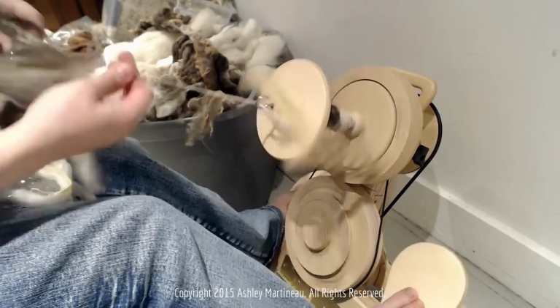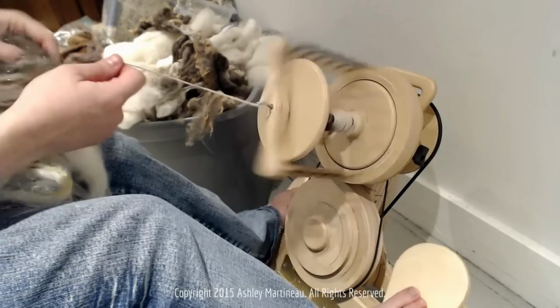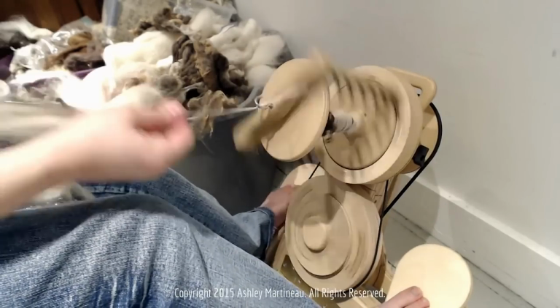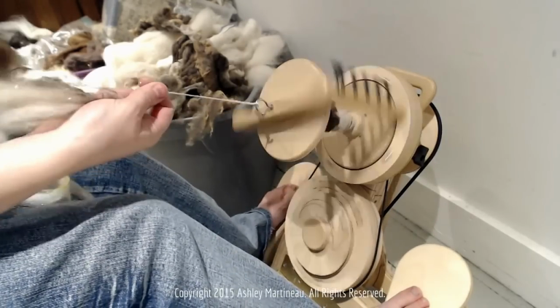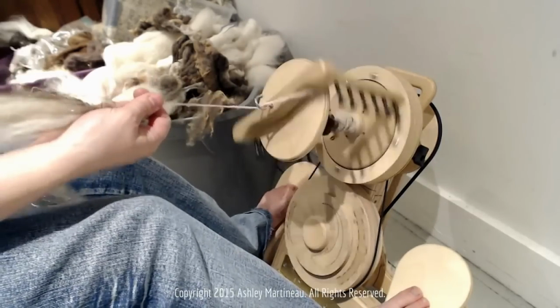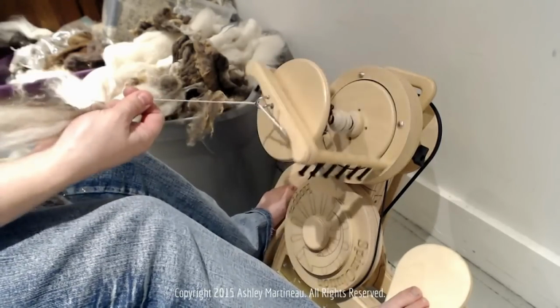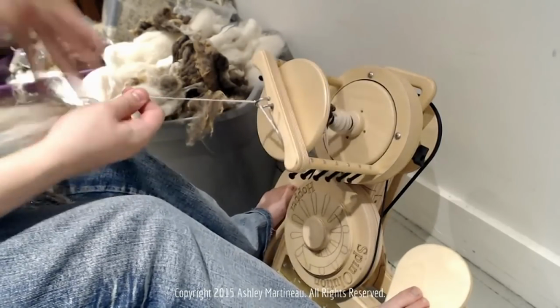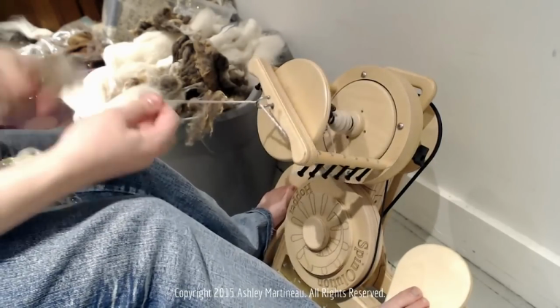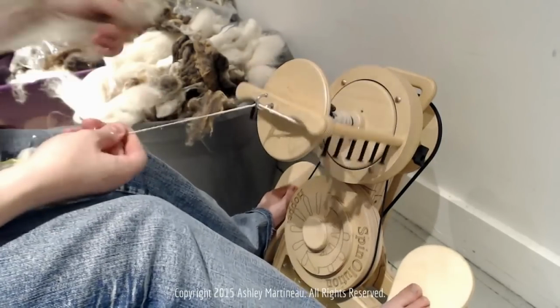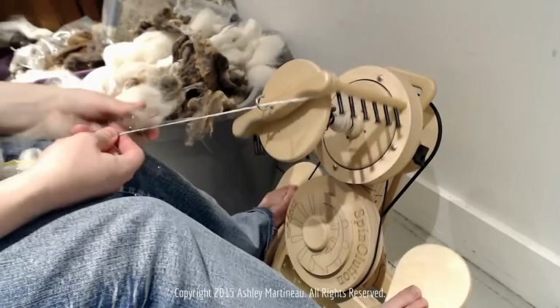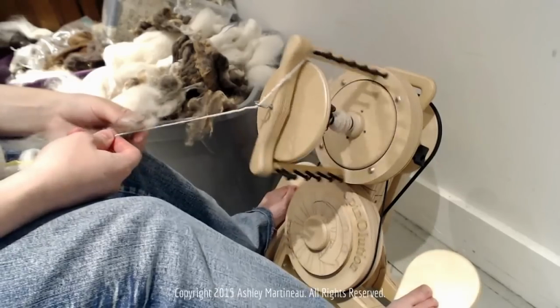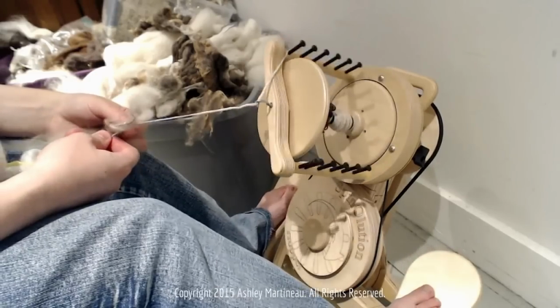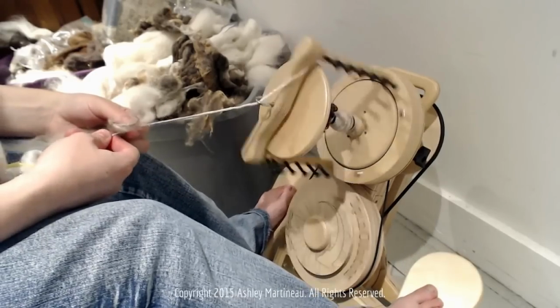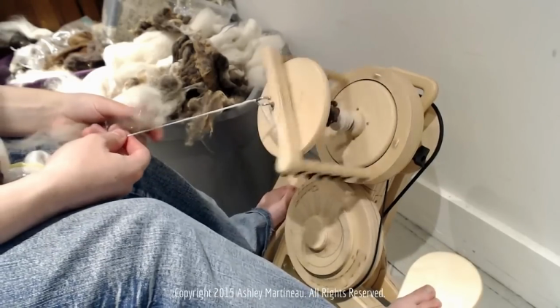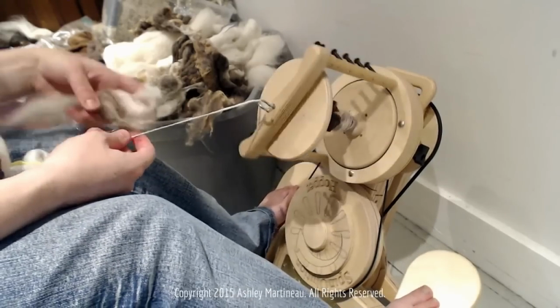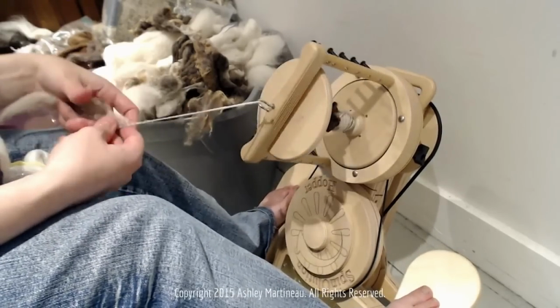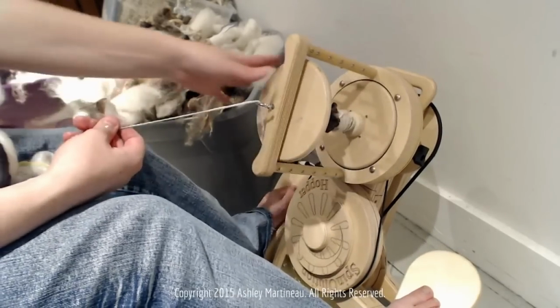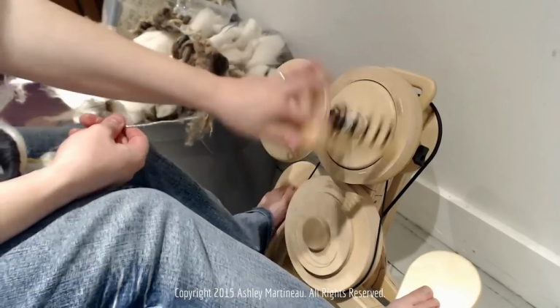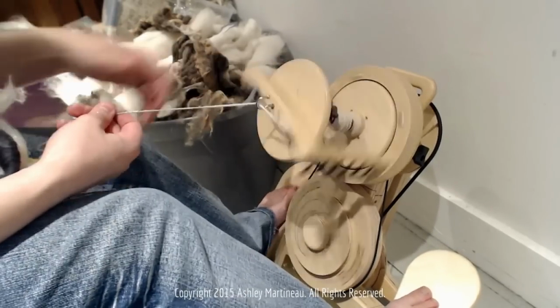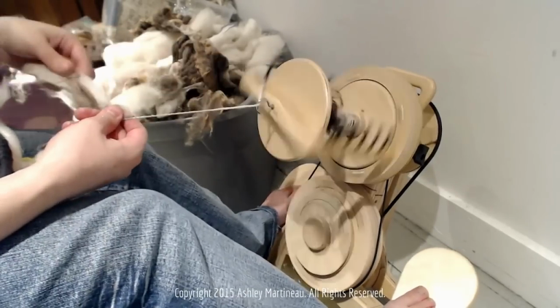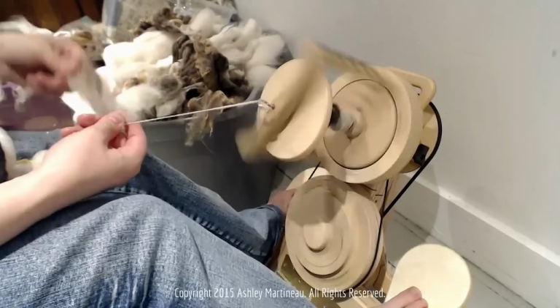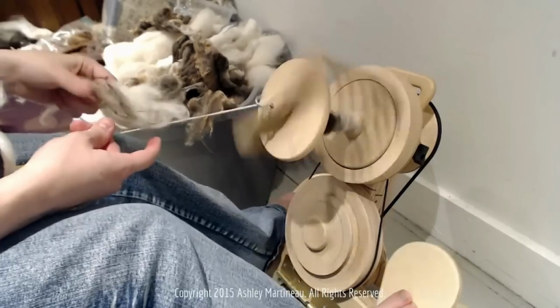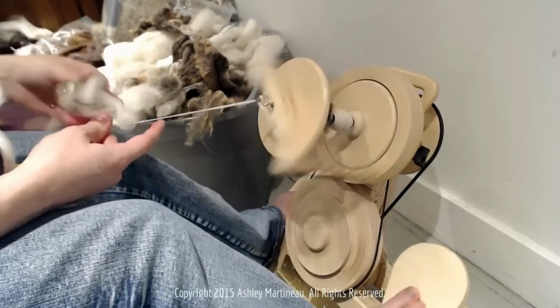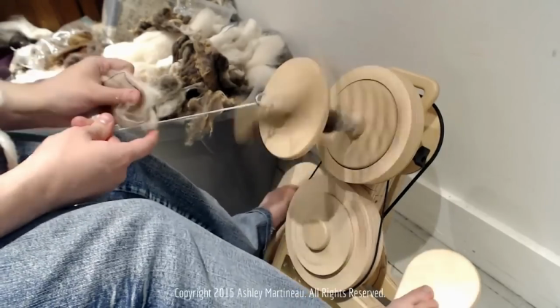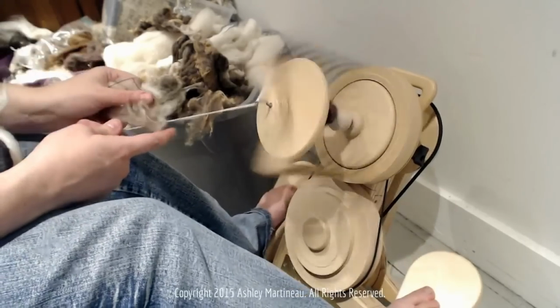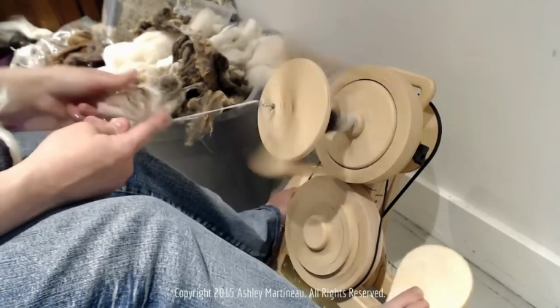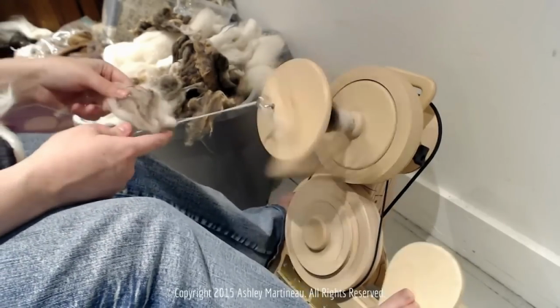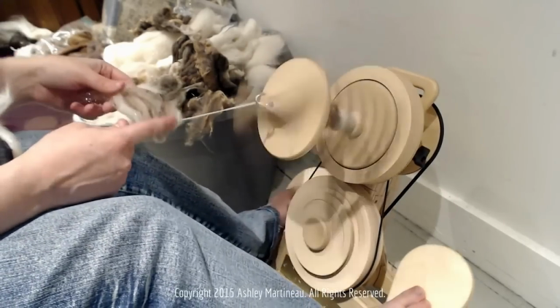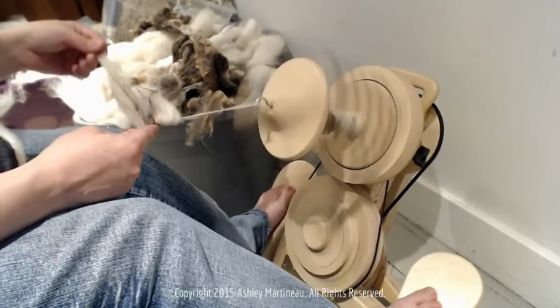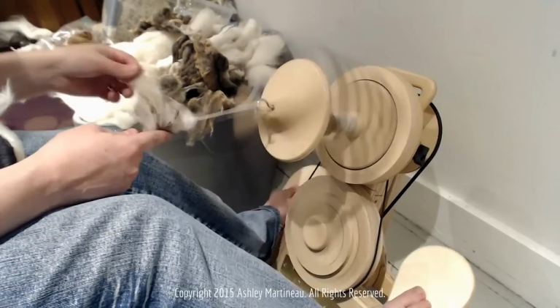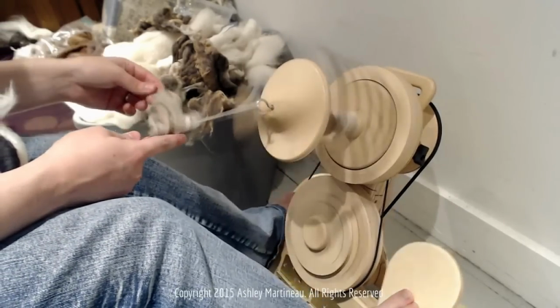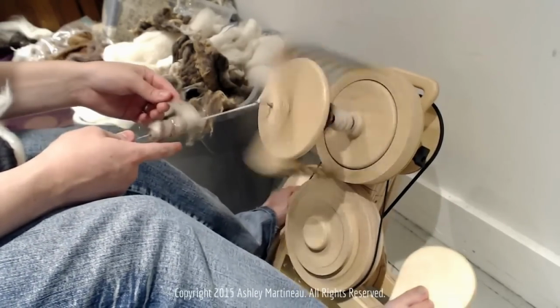I loved the way that puff of art bat looked. This is a great technique for if there's an art bat you have that you love, and you just want to showcase bits of texture from it.